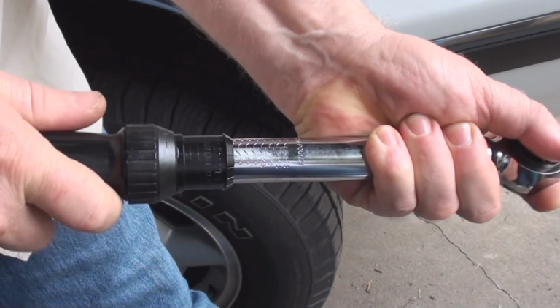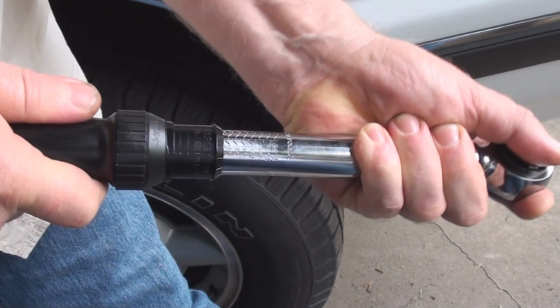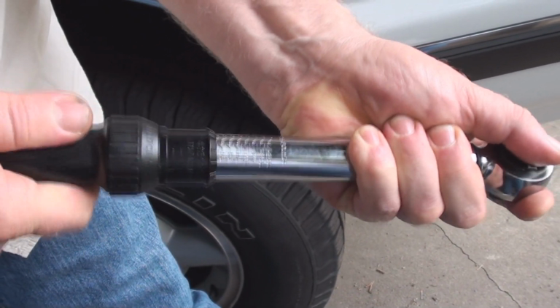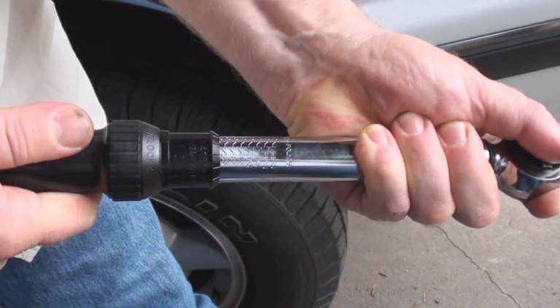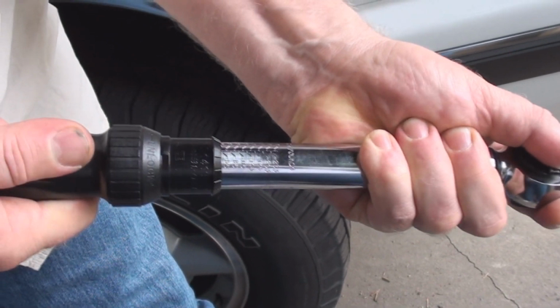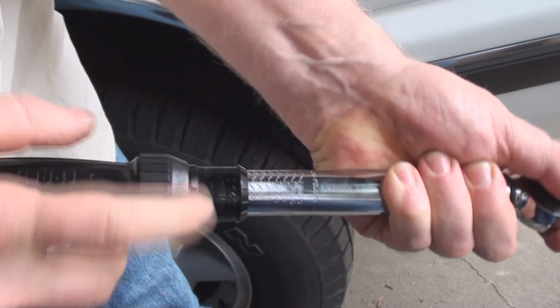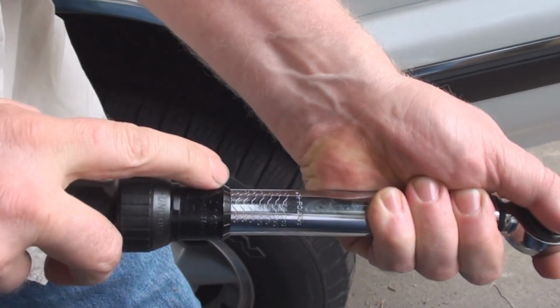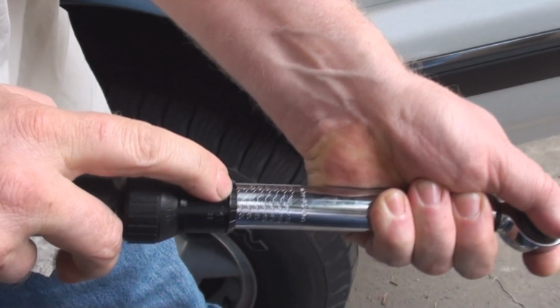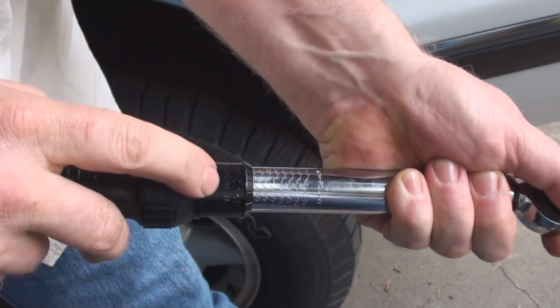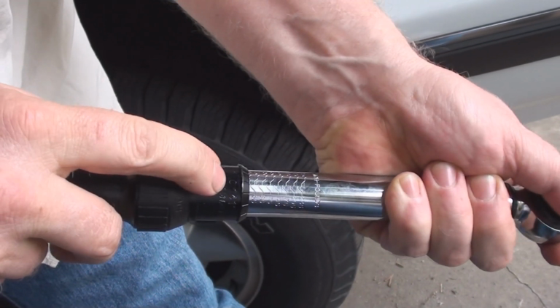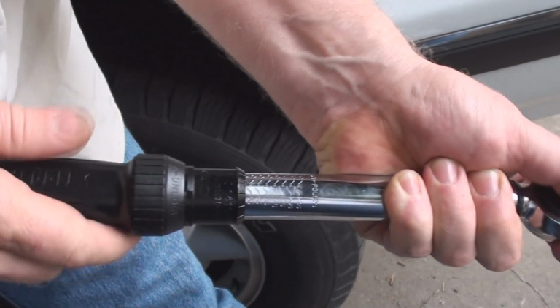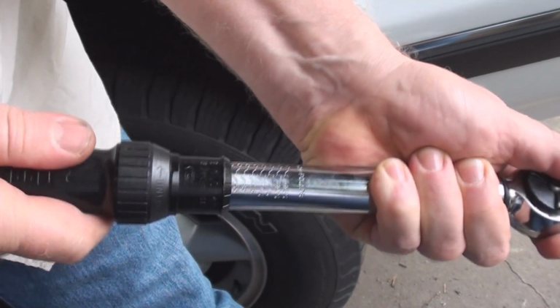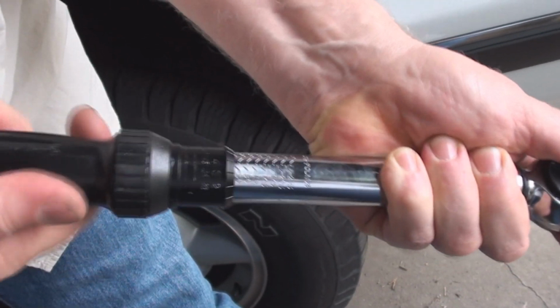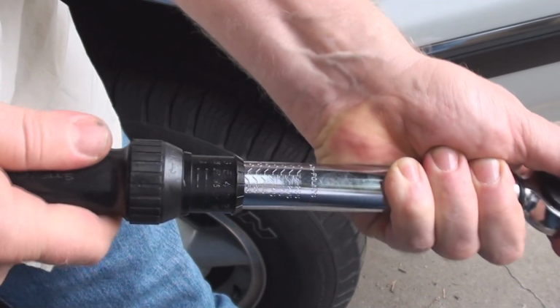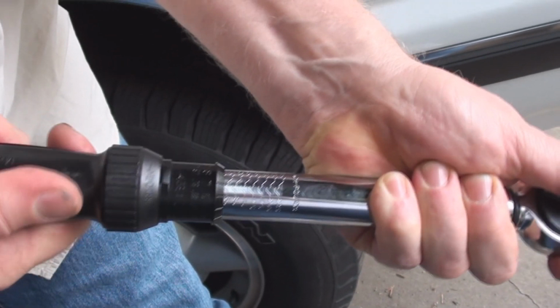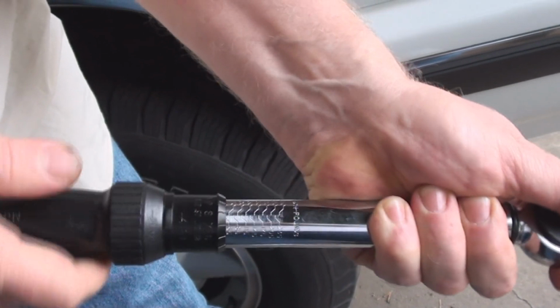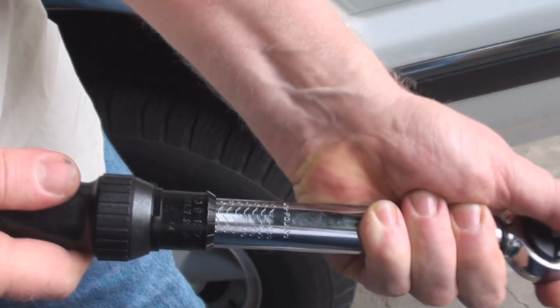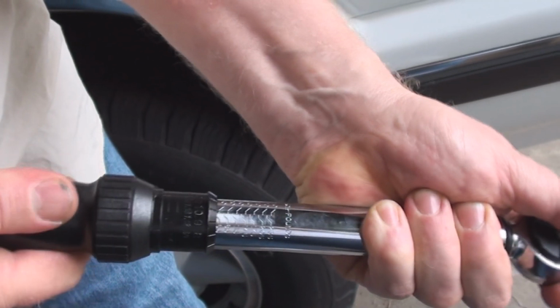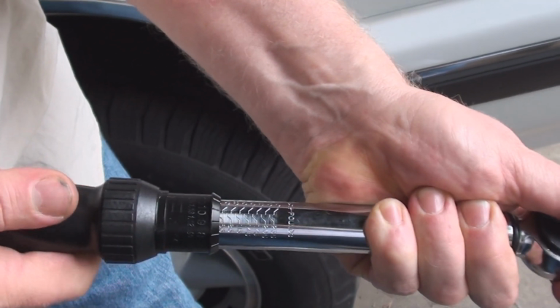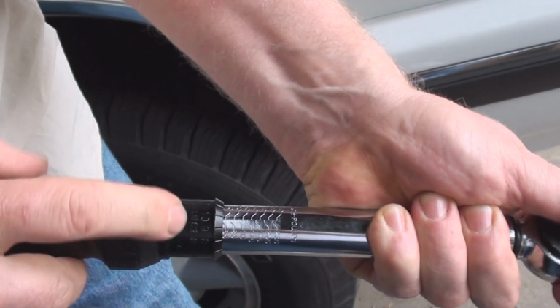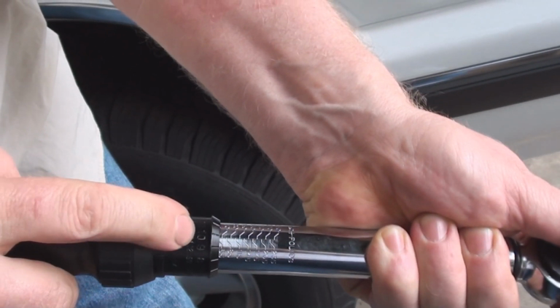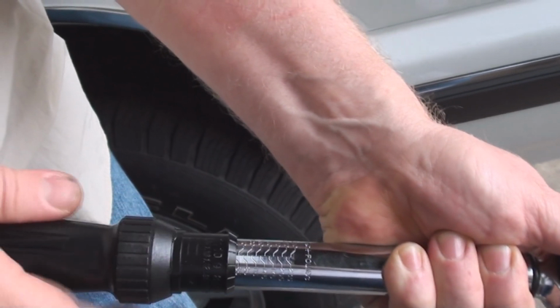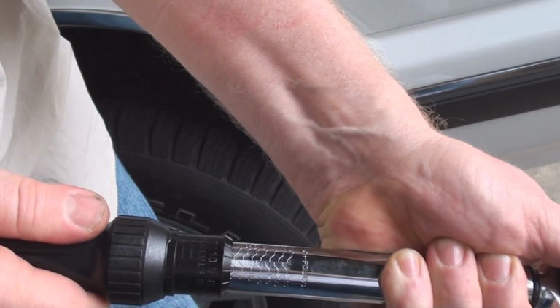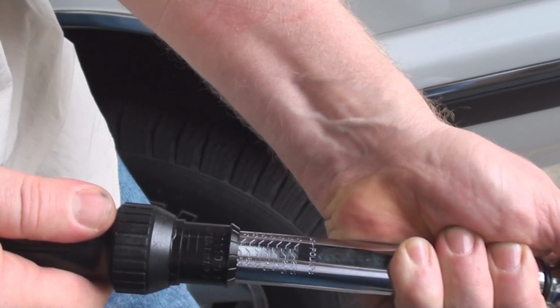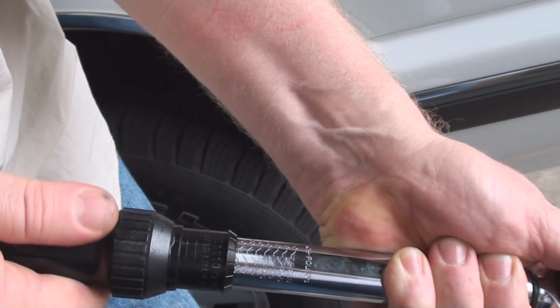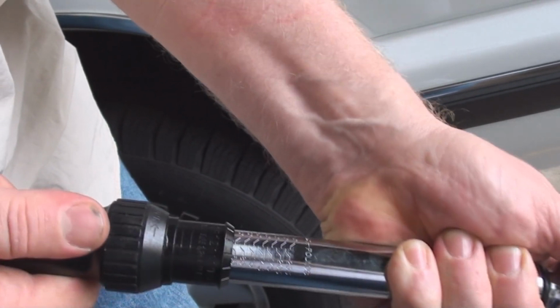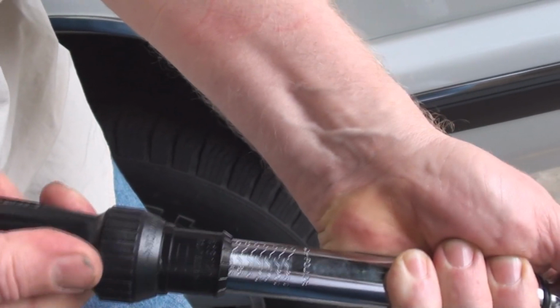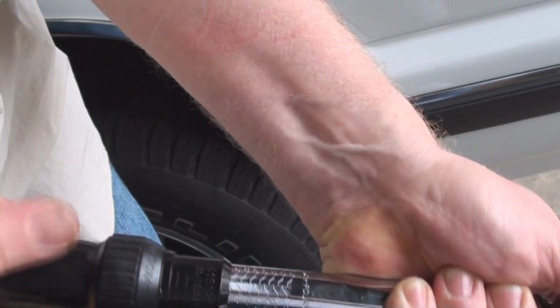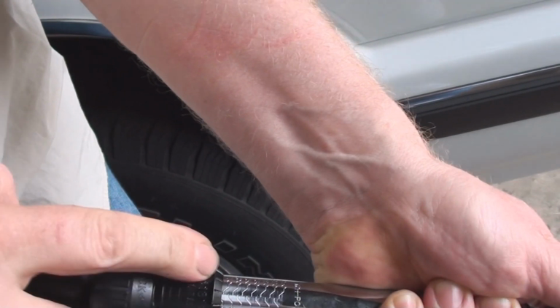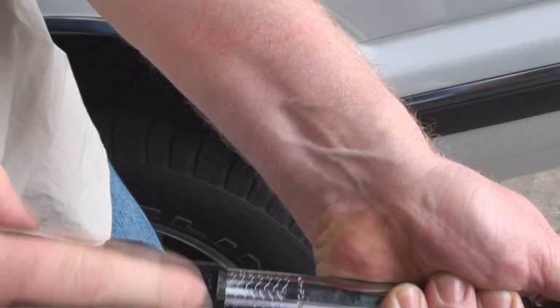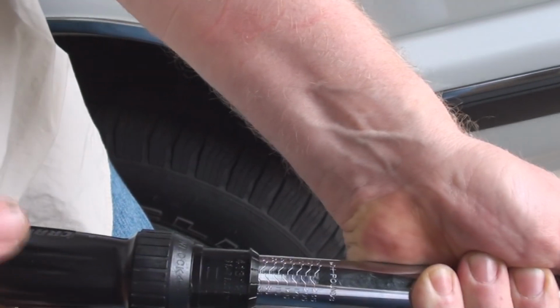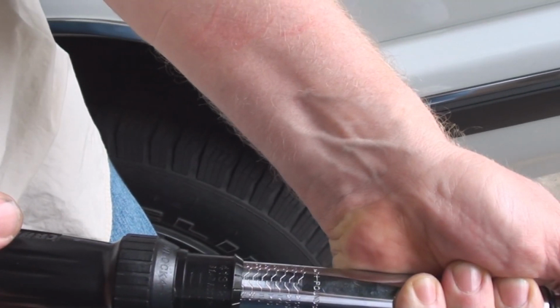So we take it up to — there's 40 inch-pounds and a zero. We want to go to 53. There's 50, 11, 12, 13 — 40 and 13 is 53.